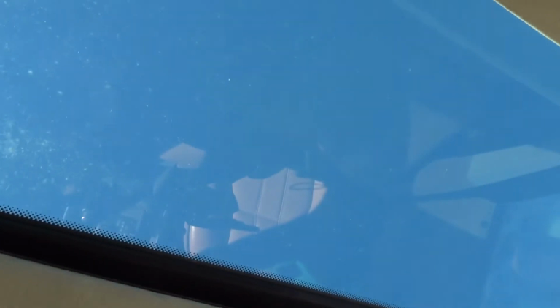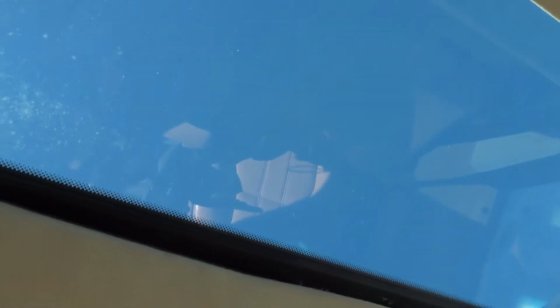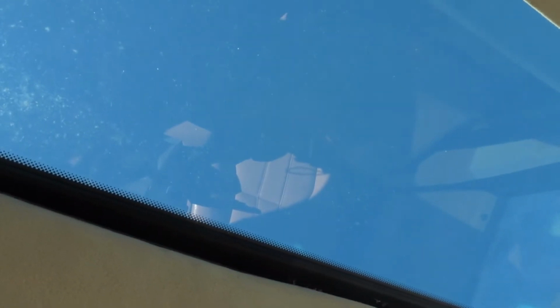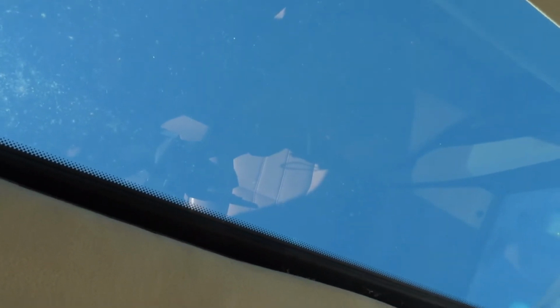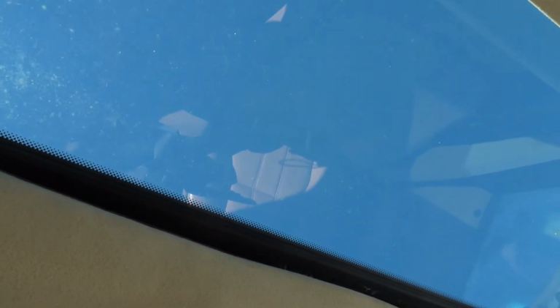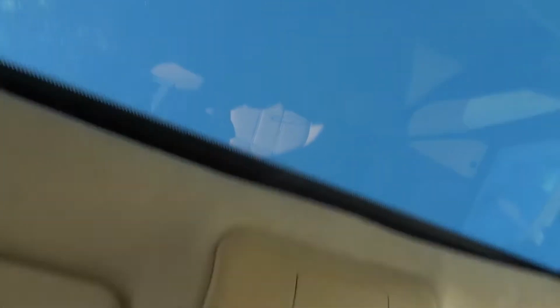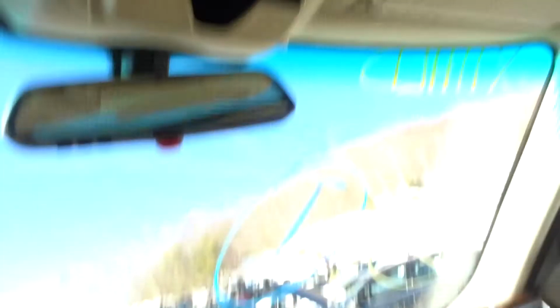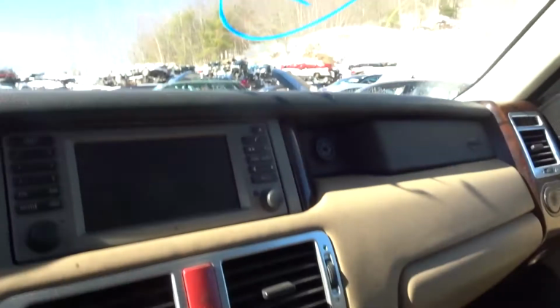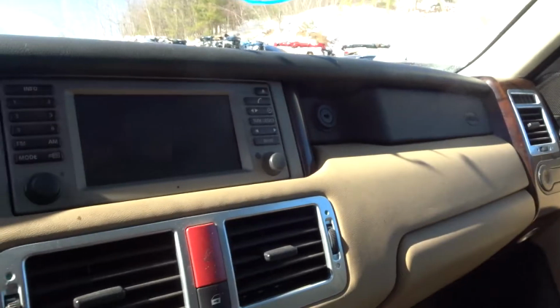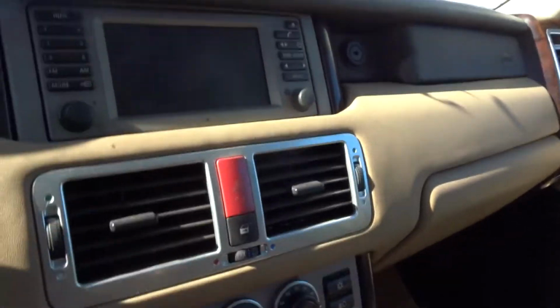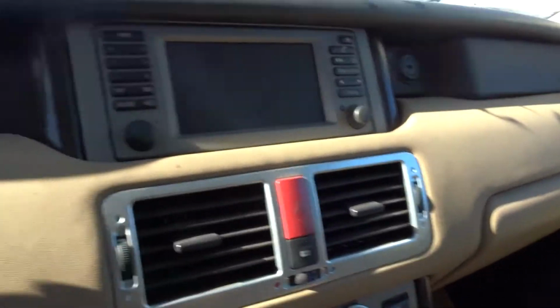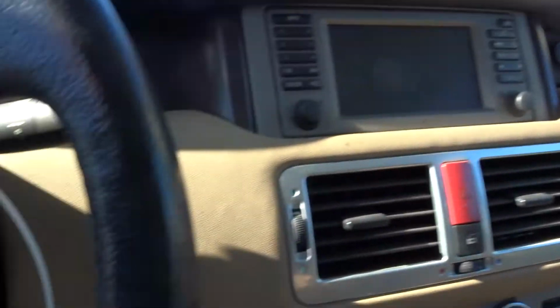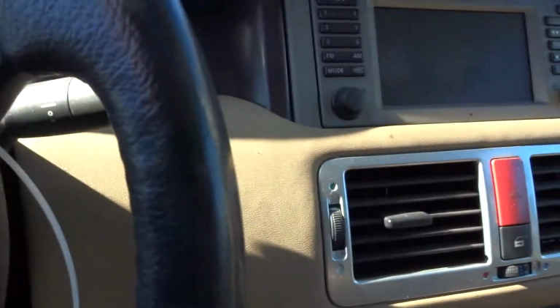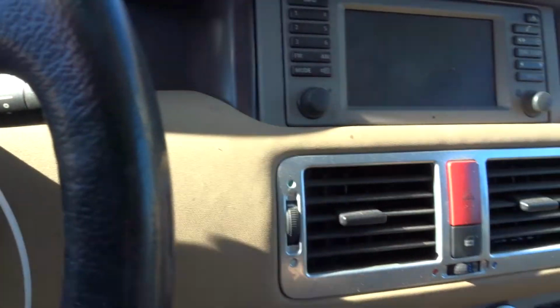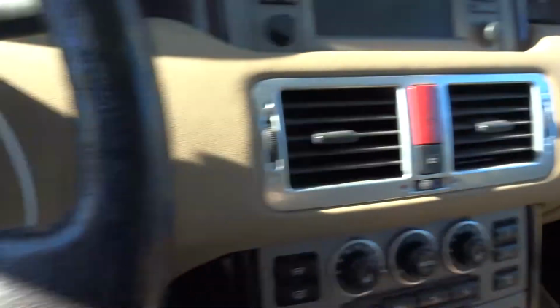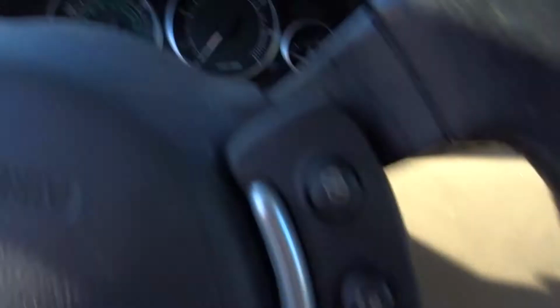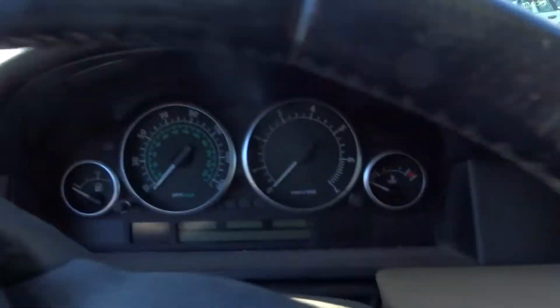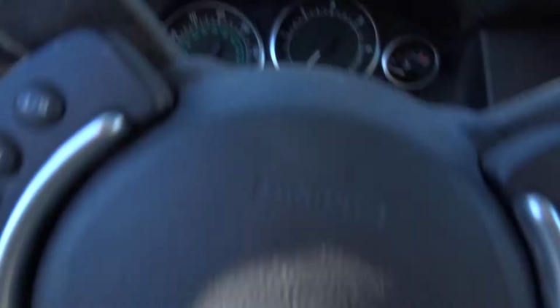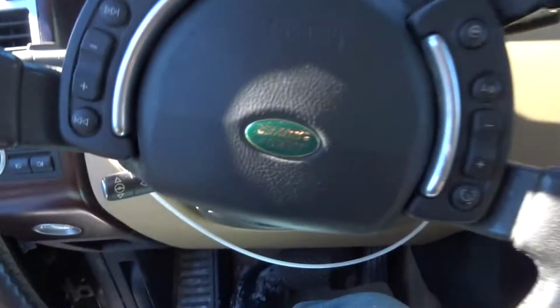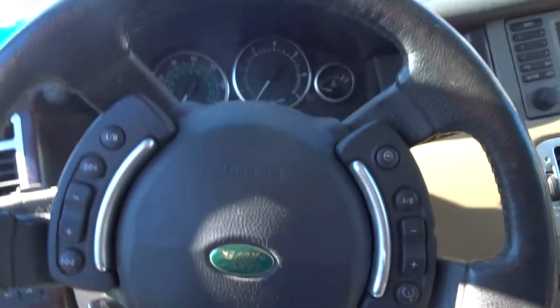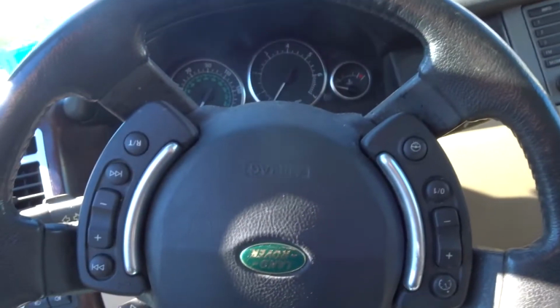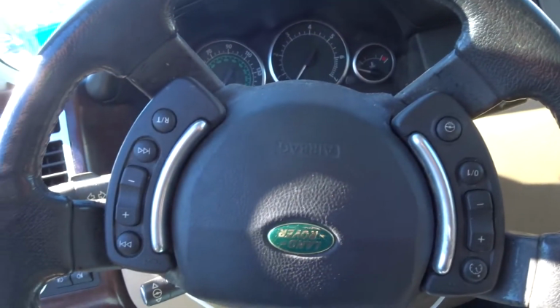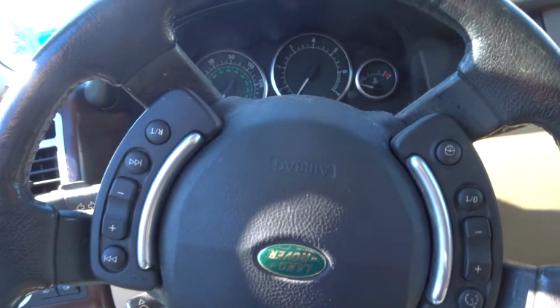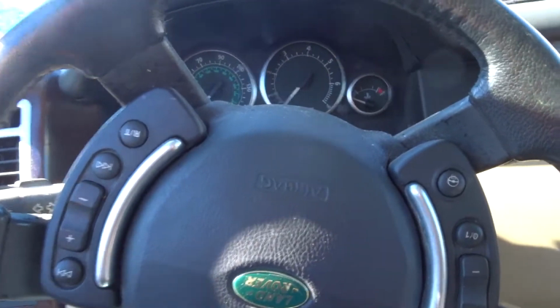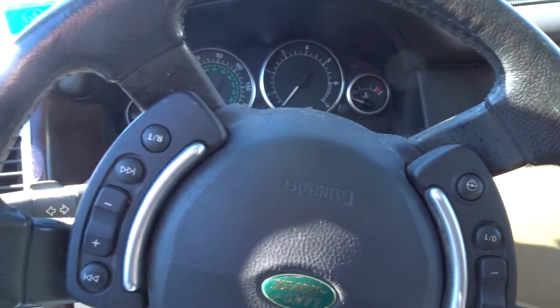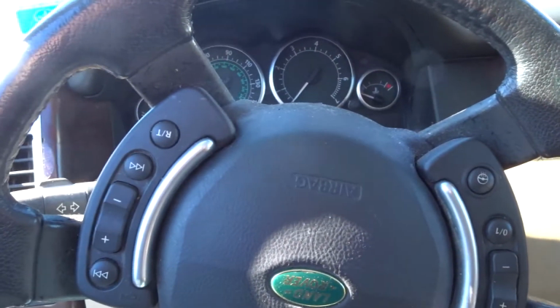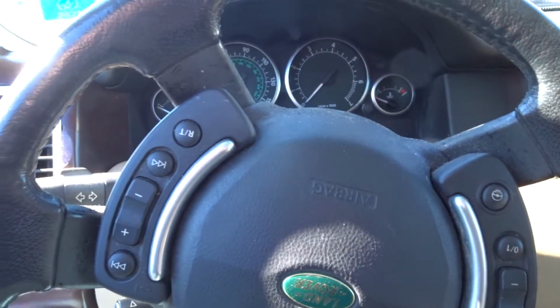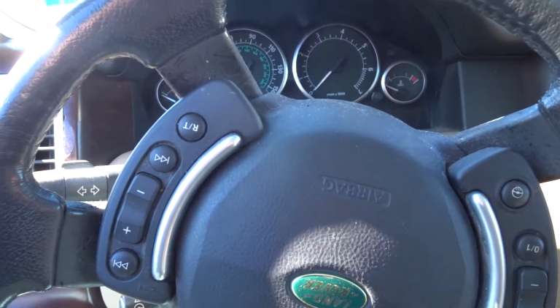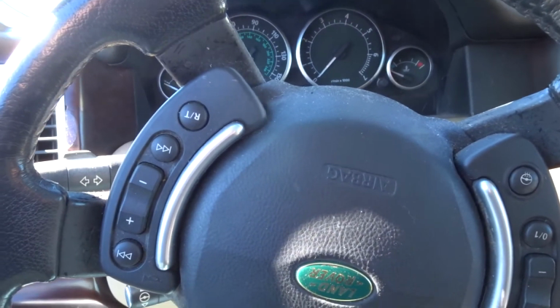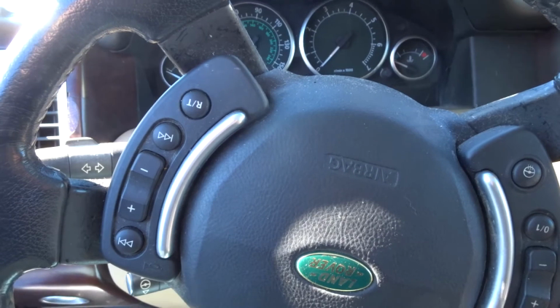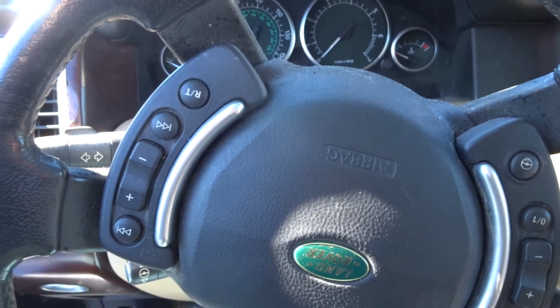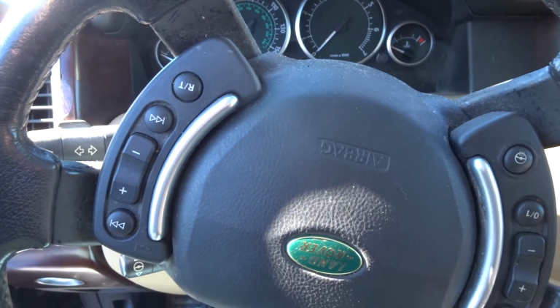It does have a sunroof track and motor. If you need any parts off this 03 Land Rover, it does have a heated wheel. Give the sales guys a call. Have a great day.